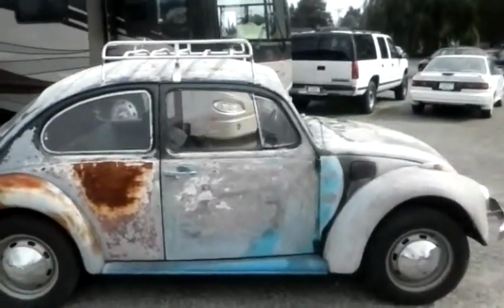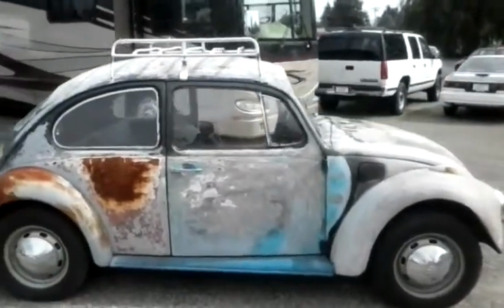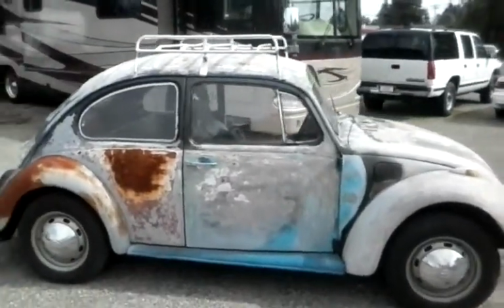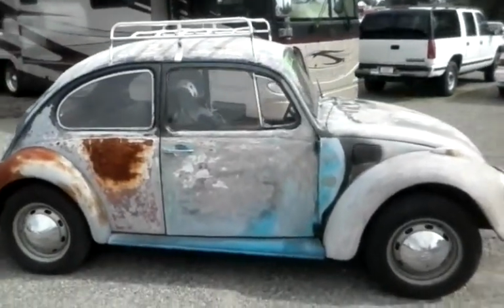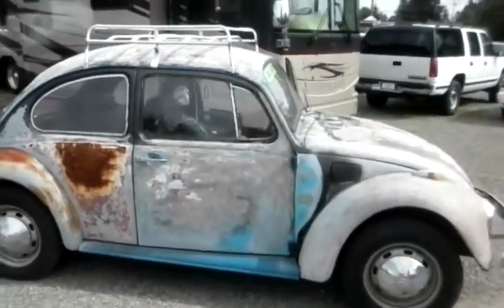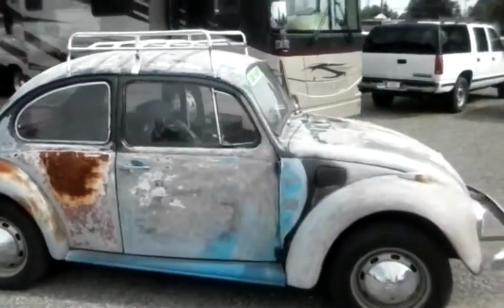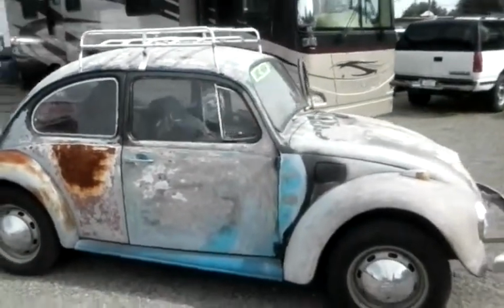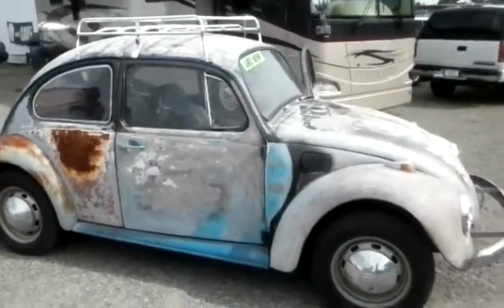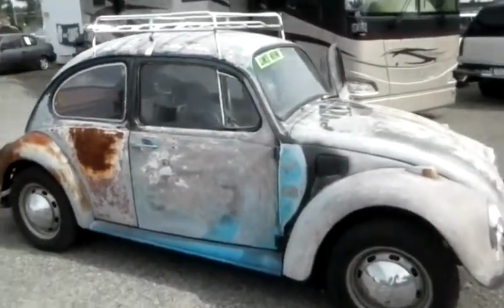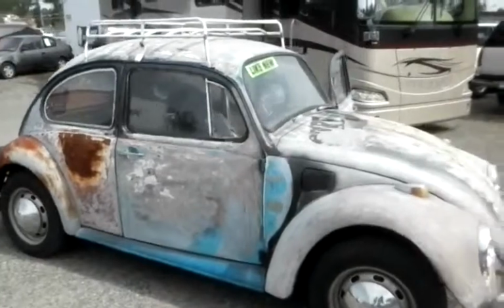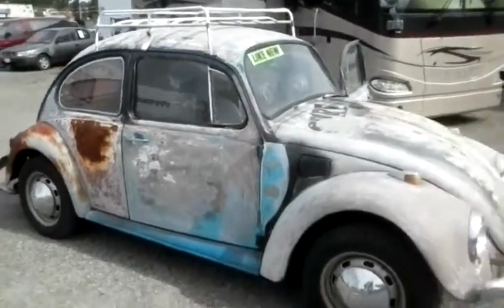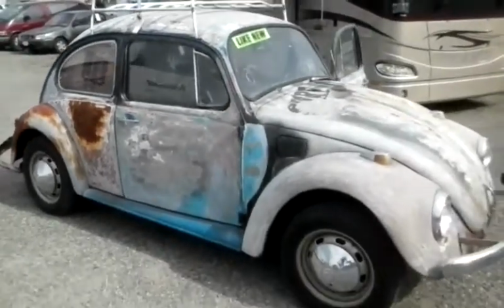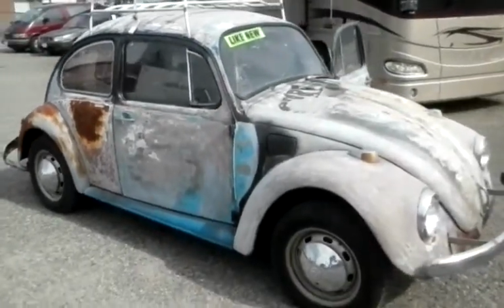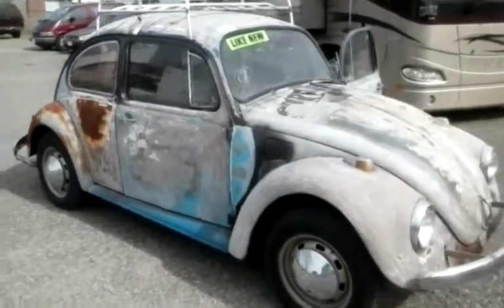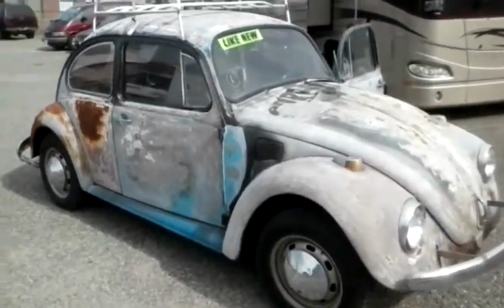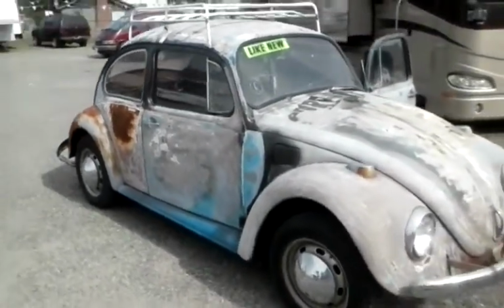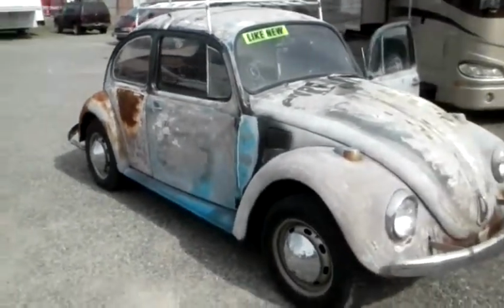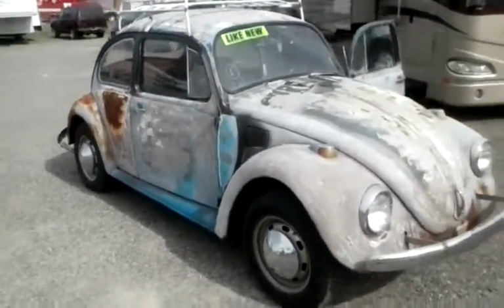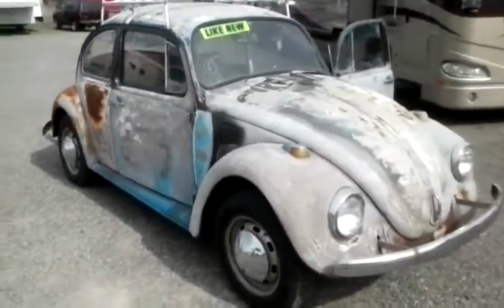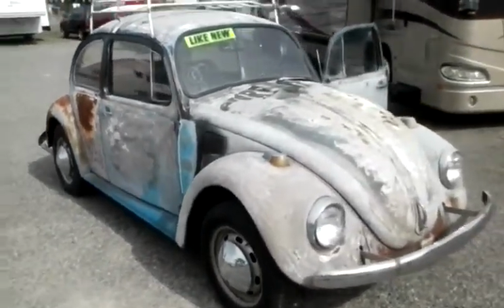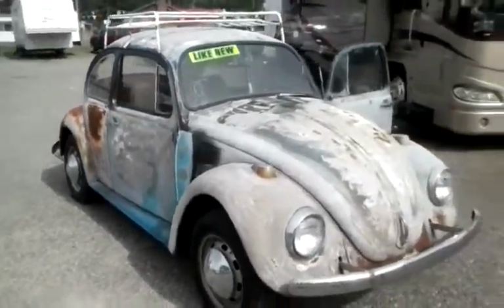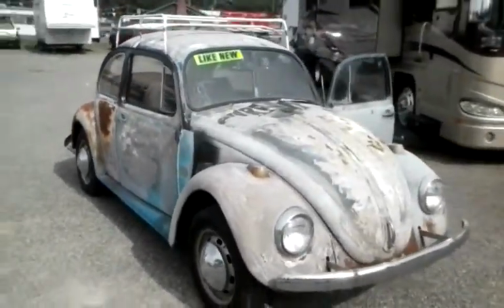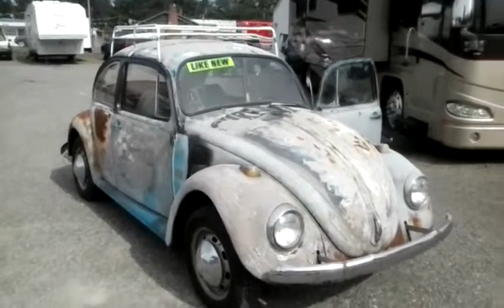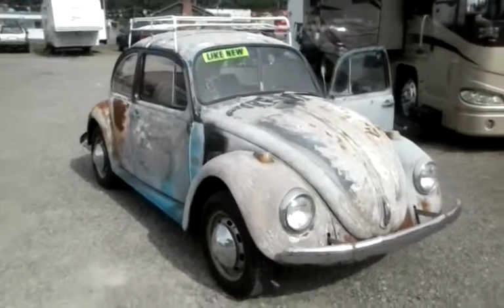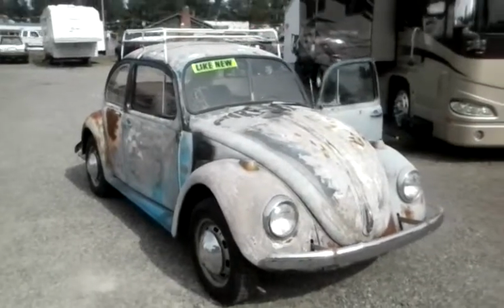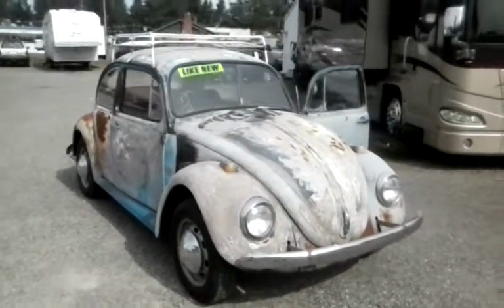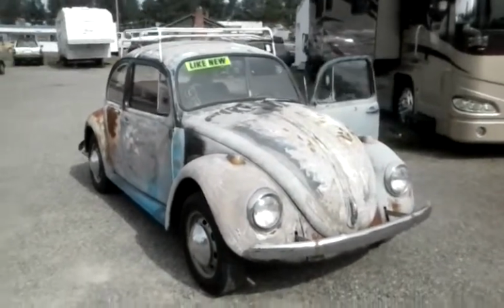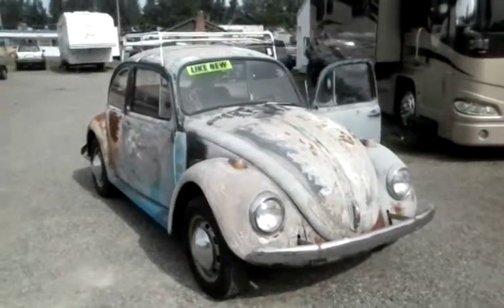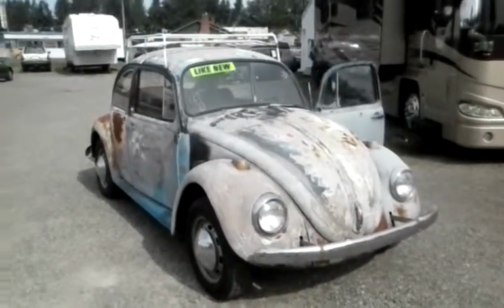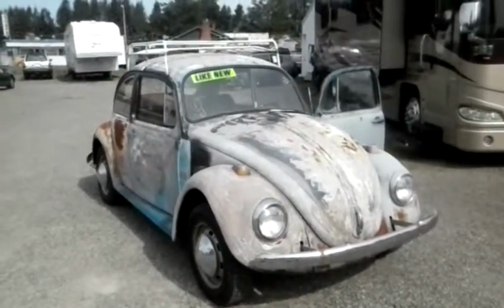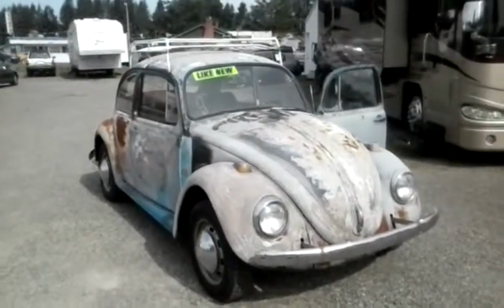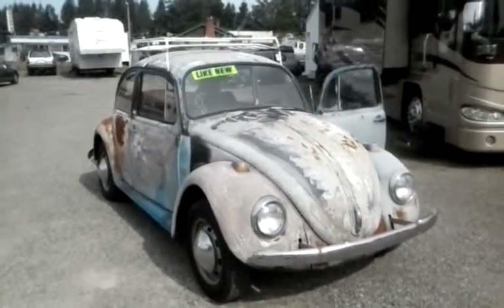I just took this vehicle down the highway the other day, drove it home. Runs really nice, it doesn't shimmy, doesn't shake. It enjoys highway speeds — 55, not a problem.